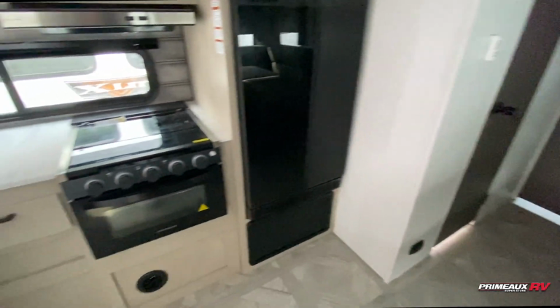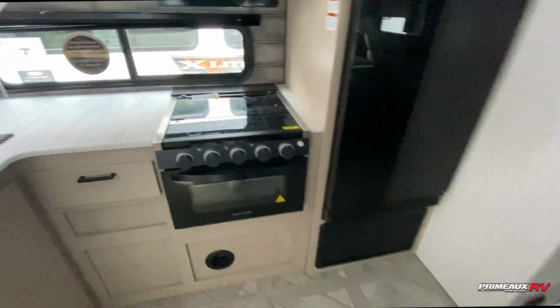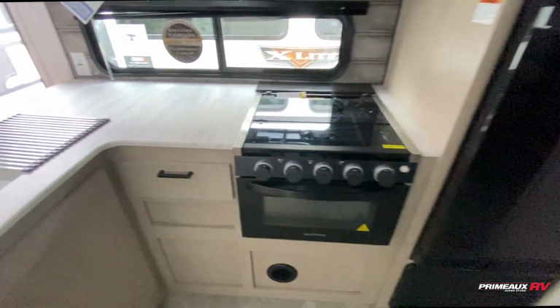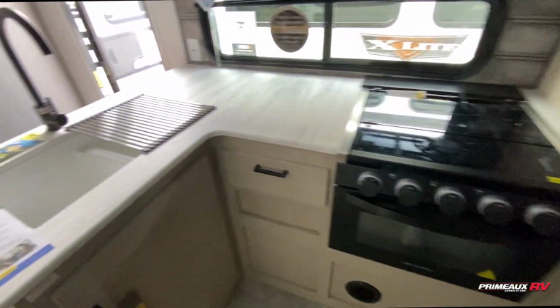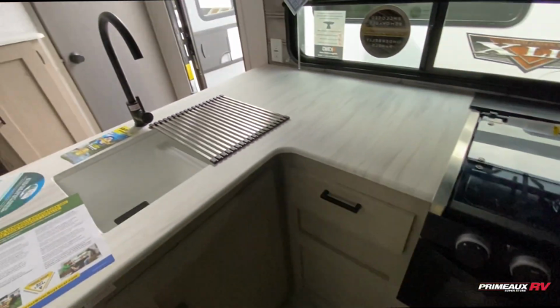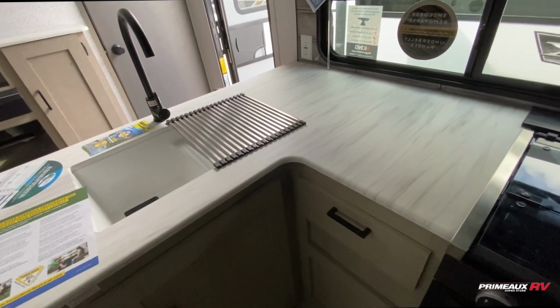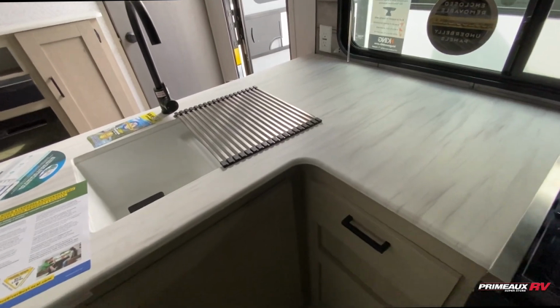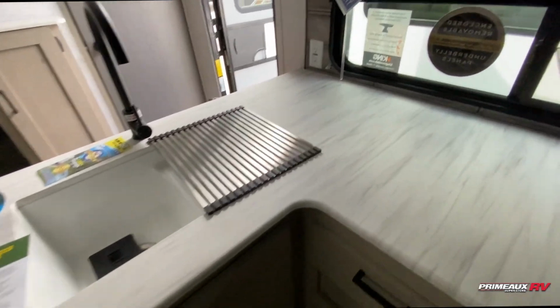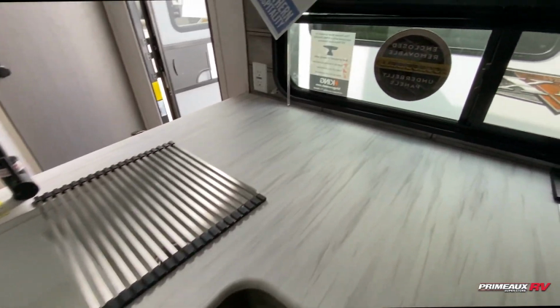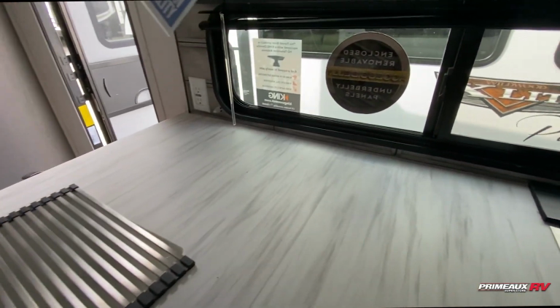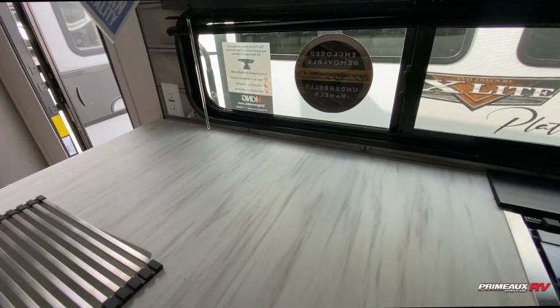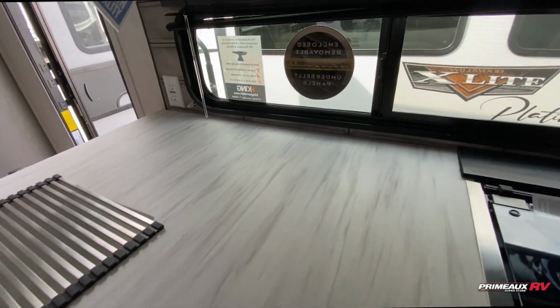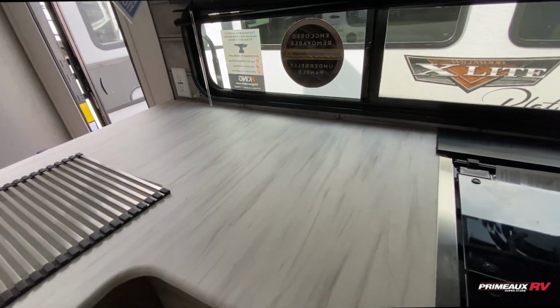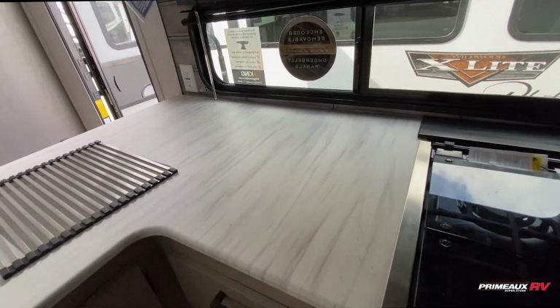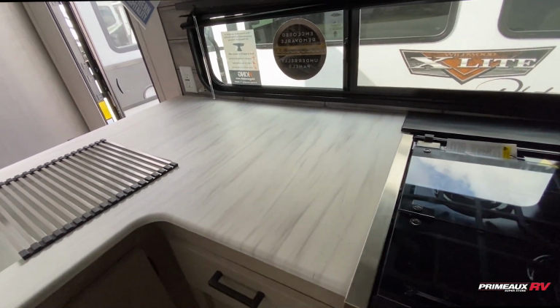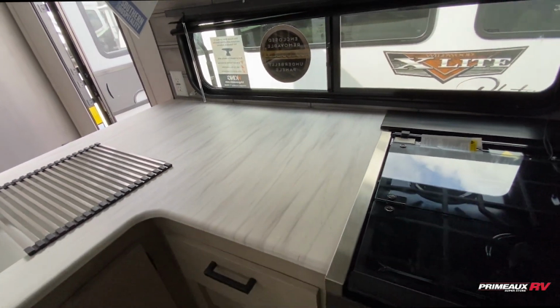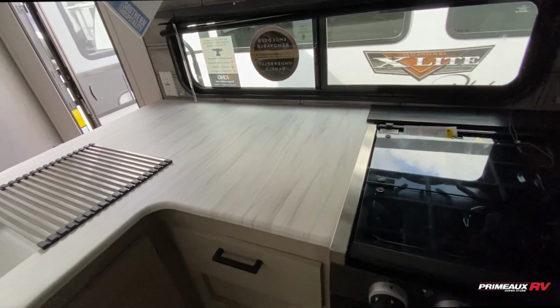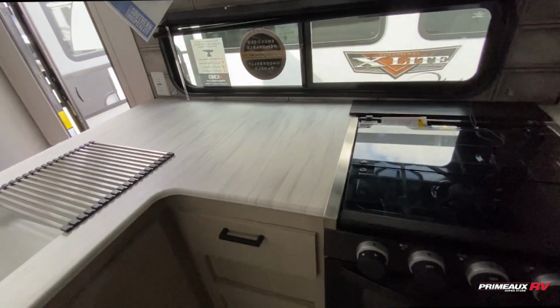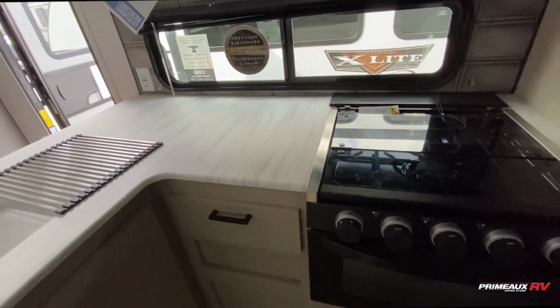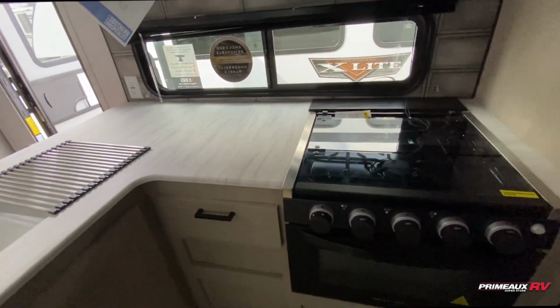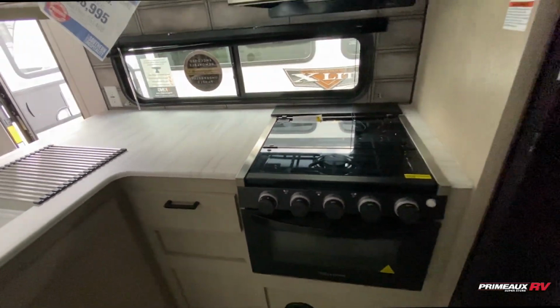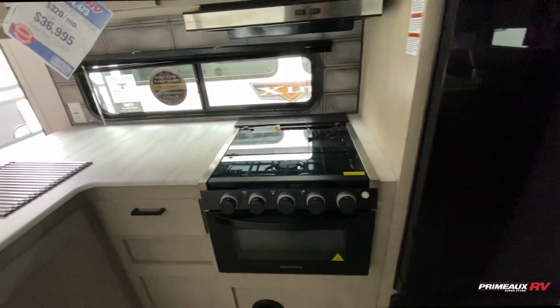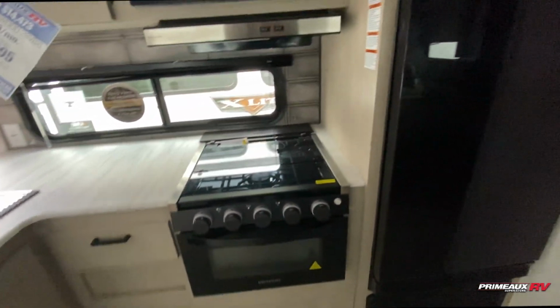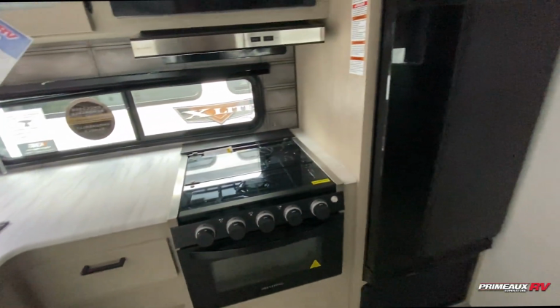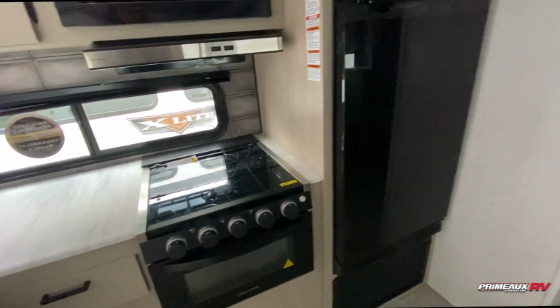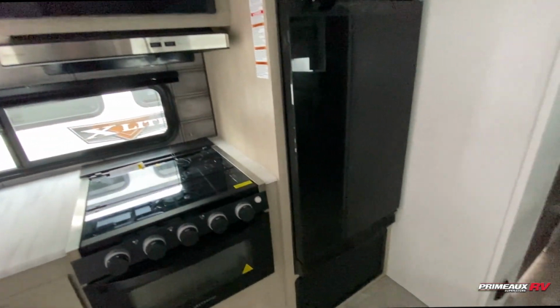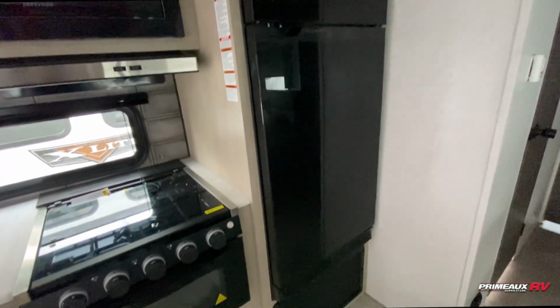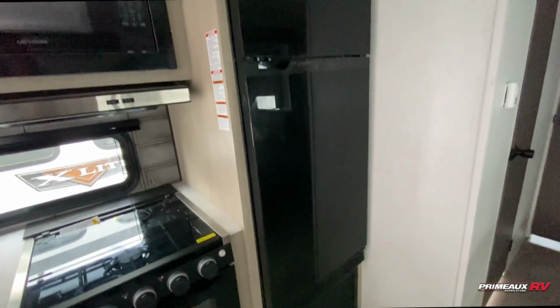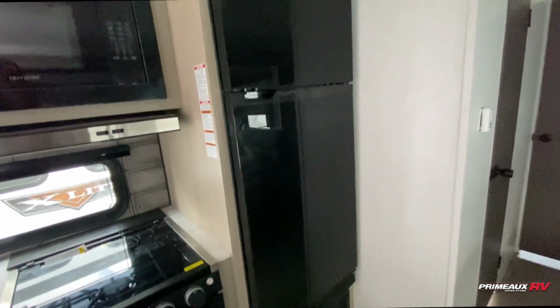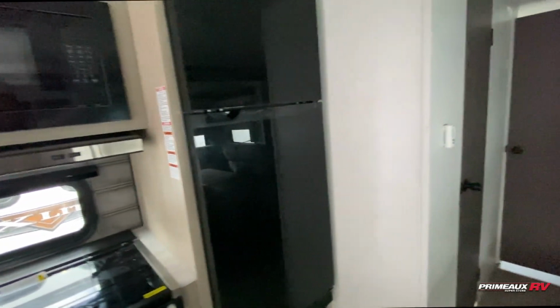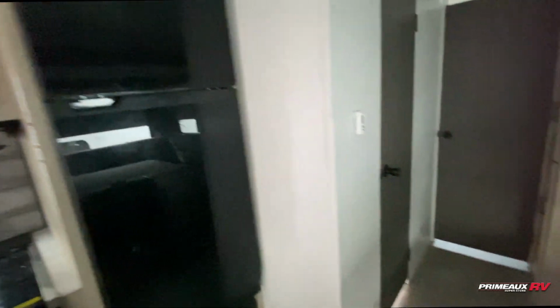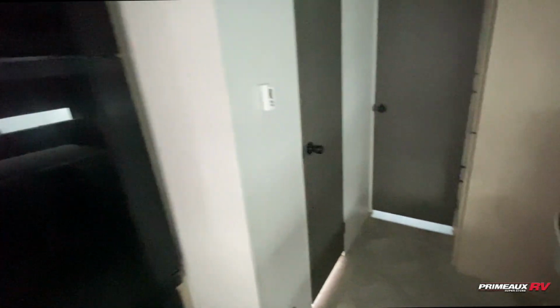Kitchen section right over here — you have this L-shaped design with a tube-based sink. There's a ton of counter prep space in between your sink and your cooking area. You have a three burner cooktop and oven, a microwave up top, and then your fridge here that runs on 12 volts.